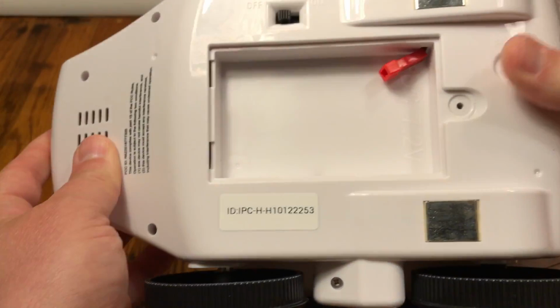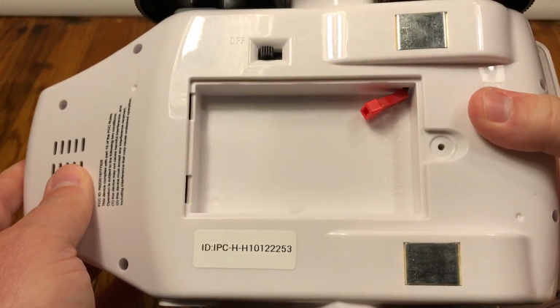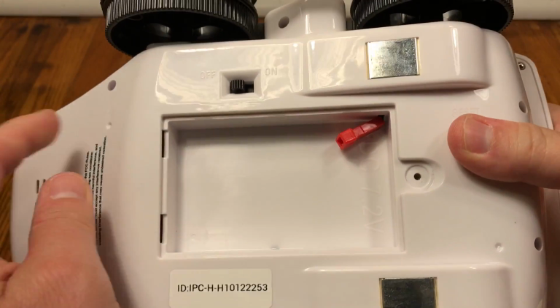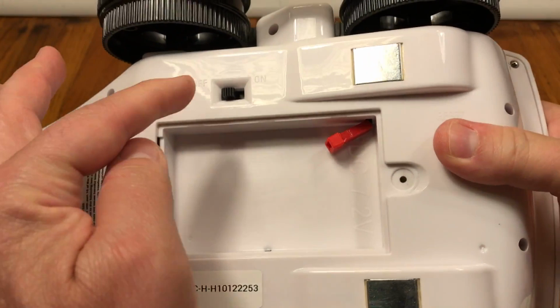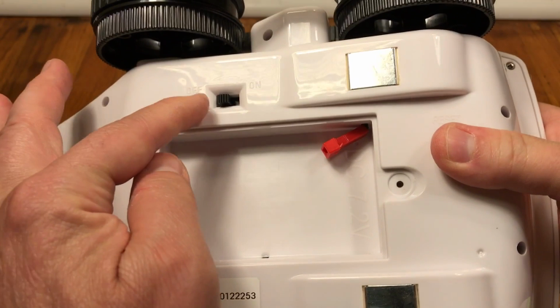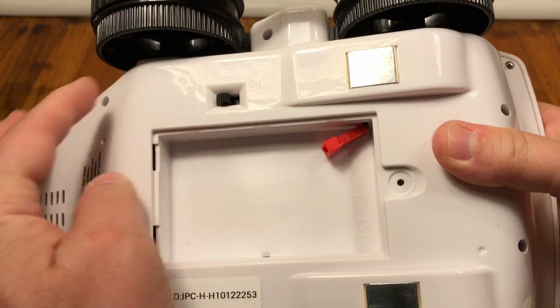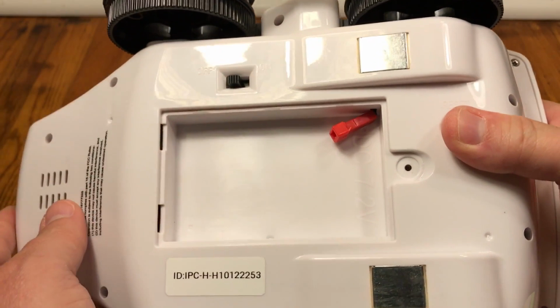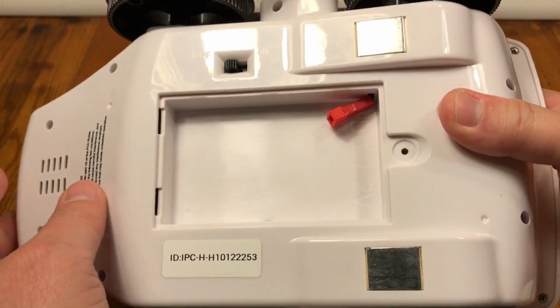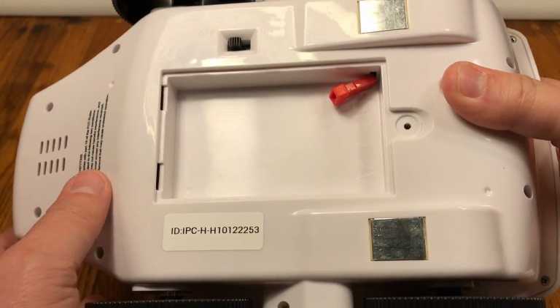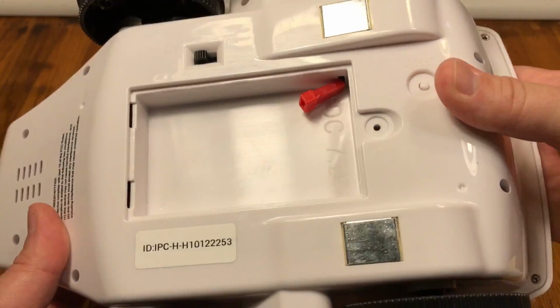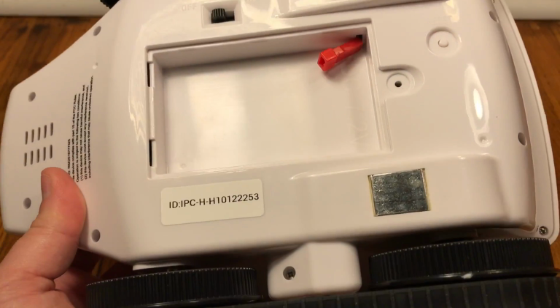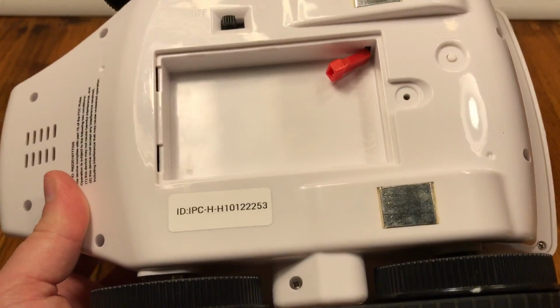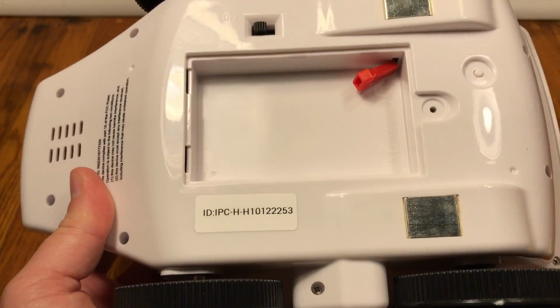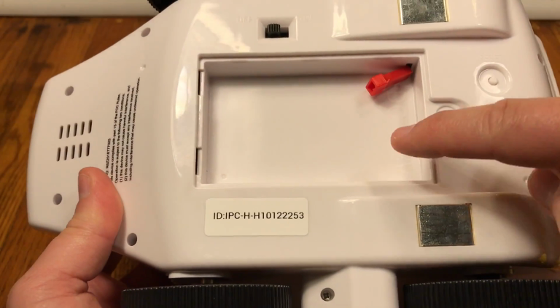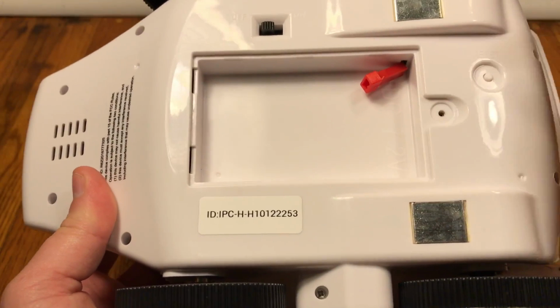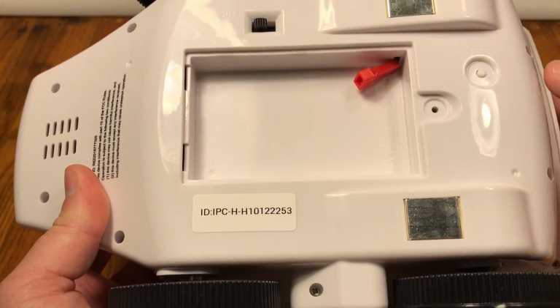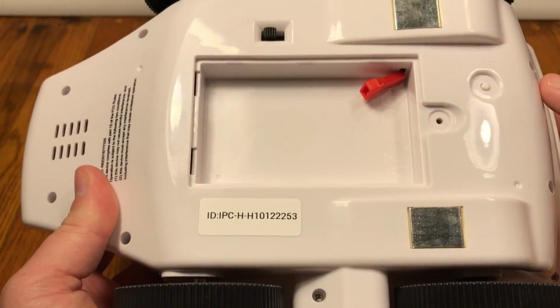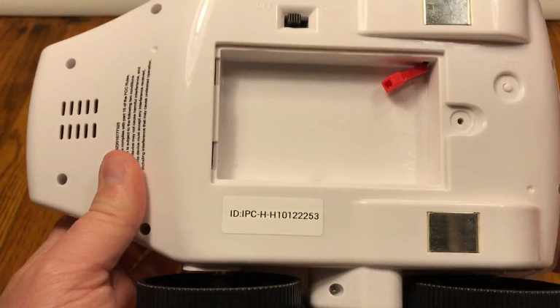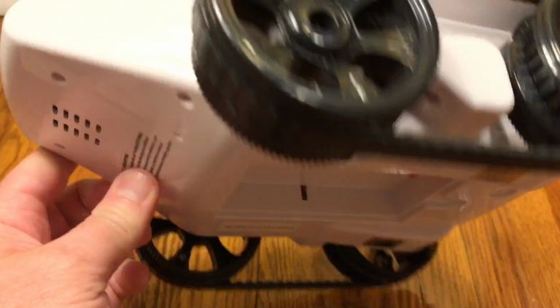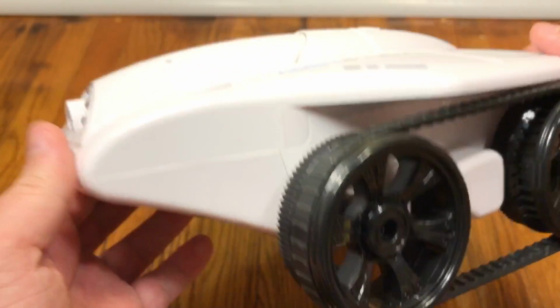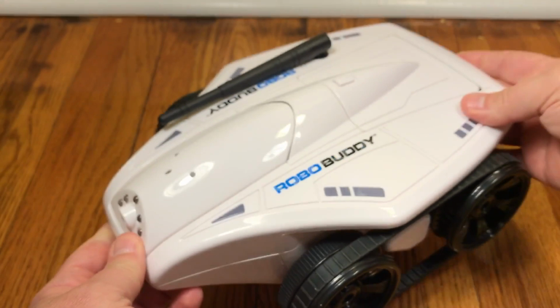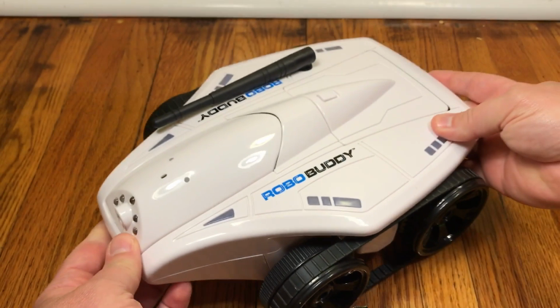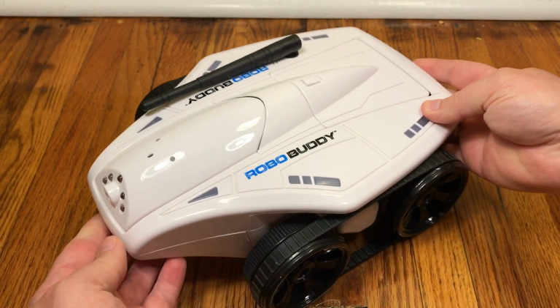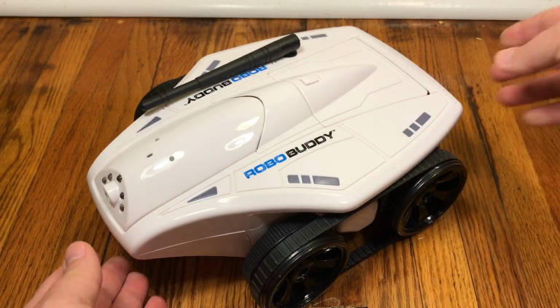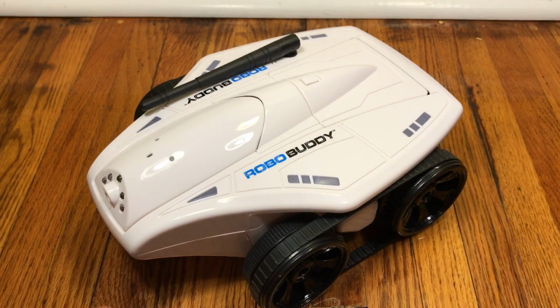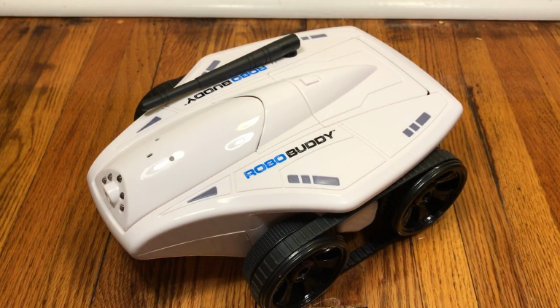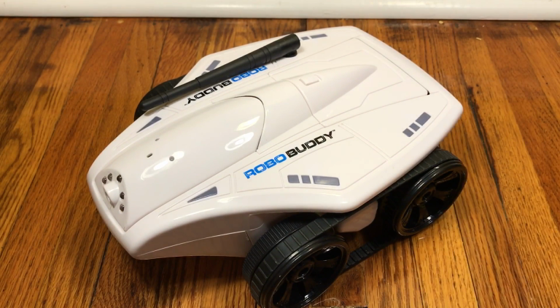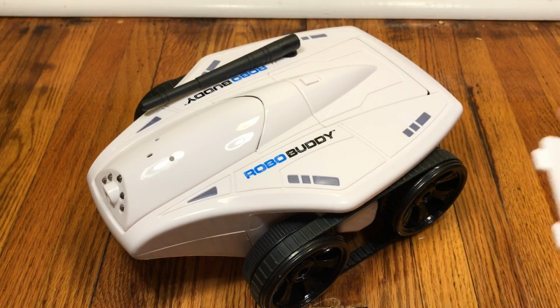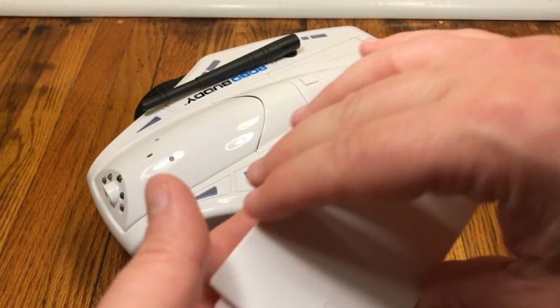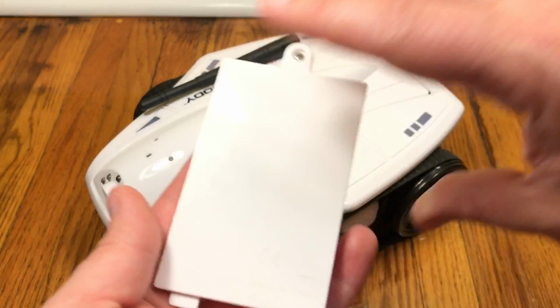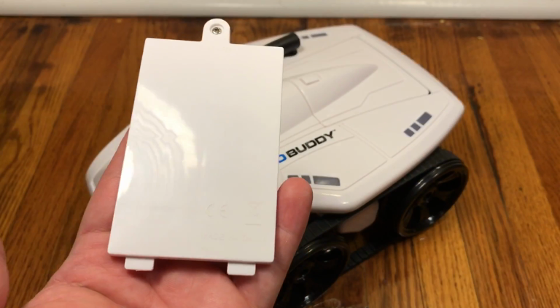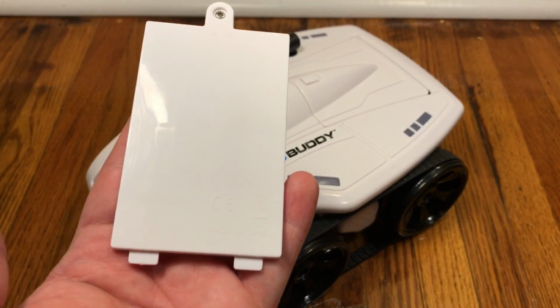Let's make sure that our robo buddy is off and that the battery is removed from the robo buddy. I can't stress how important this is to making sure you get a successful configuration, and there's a reason for that.